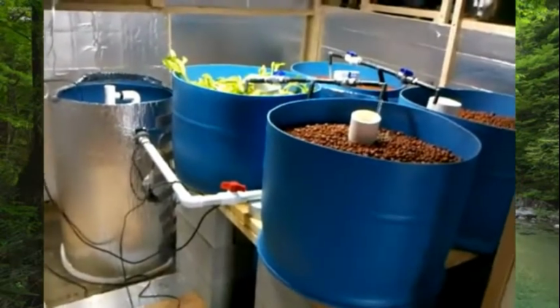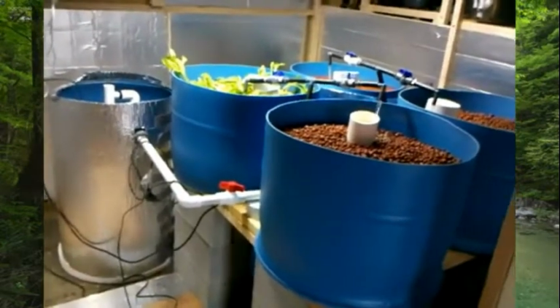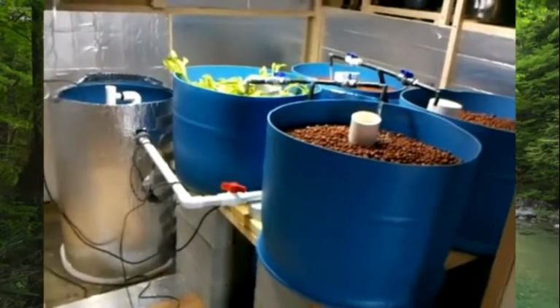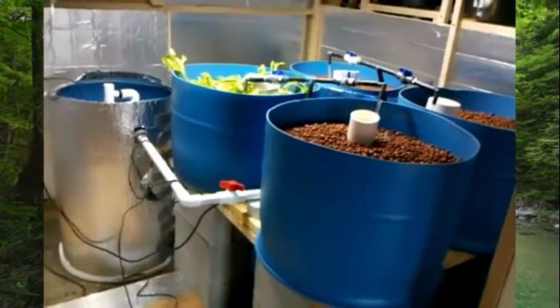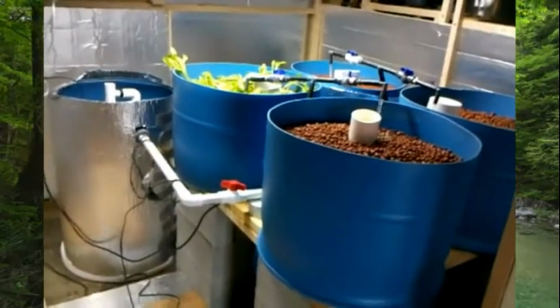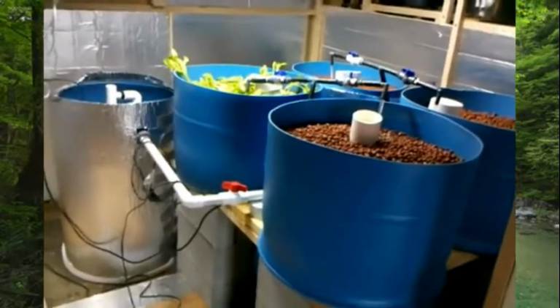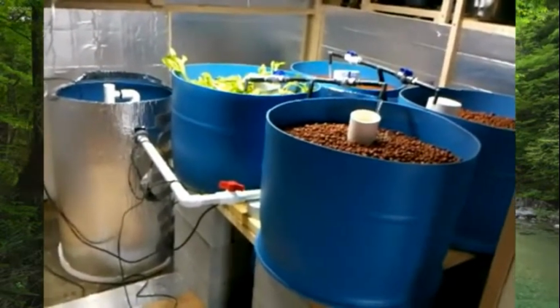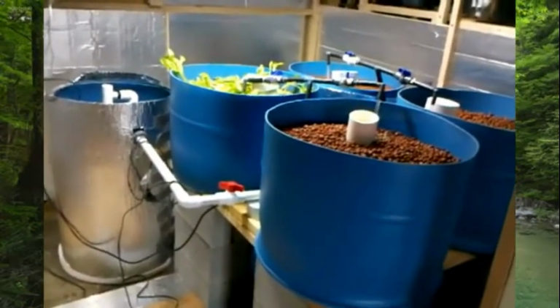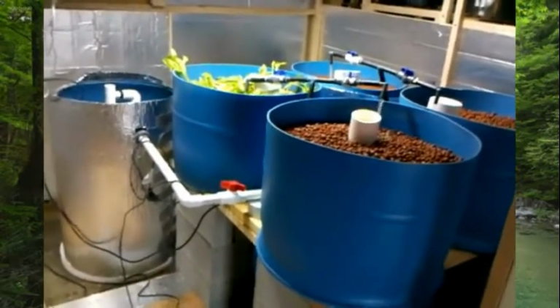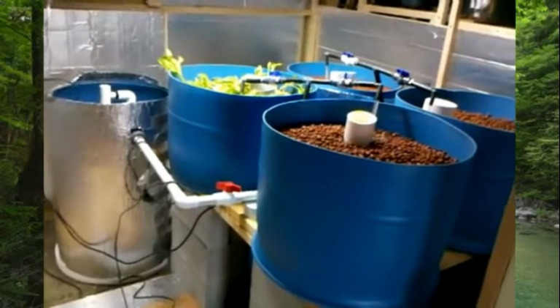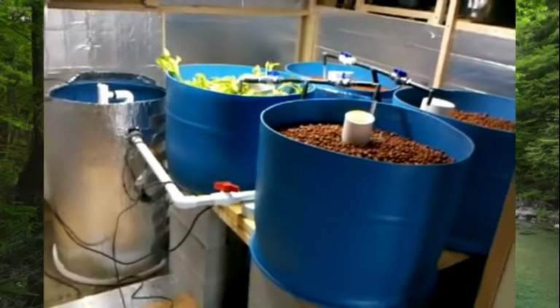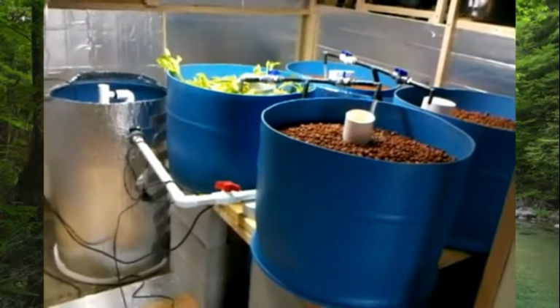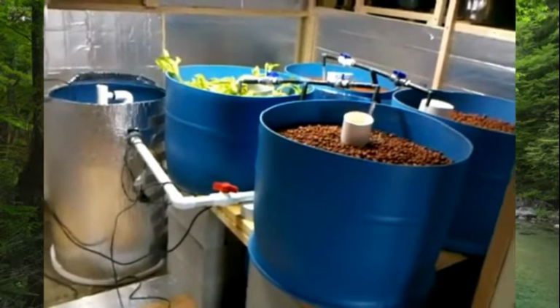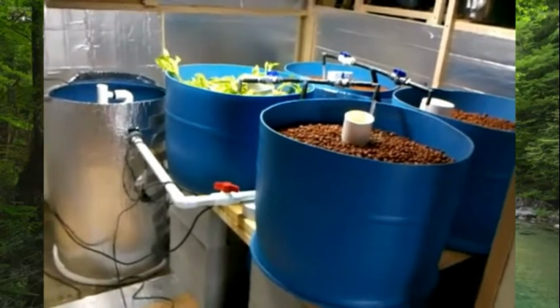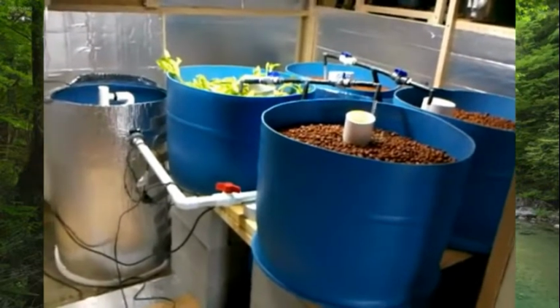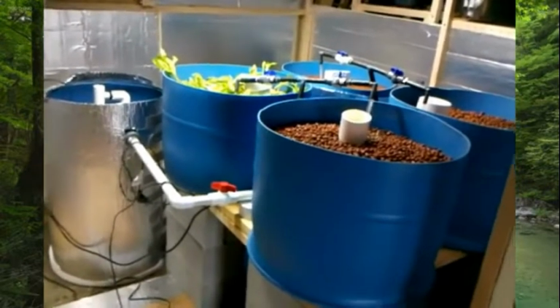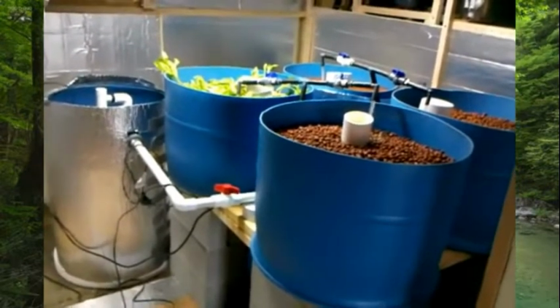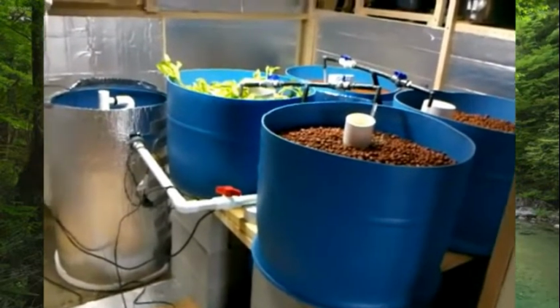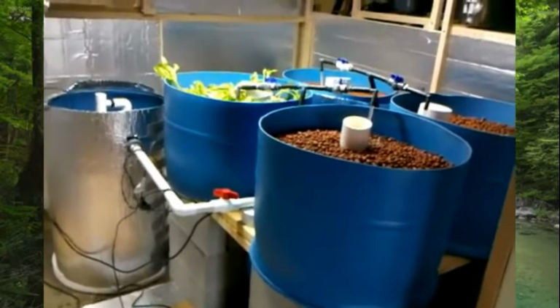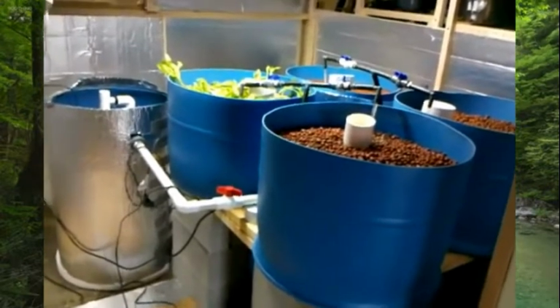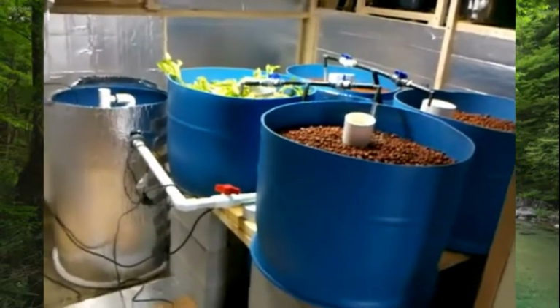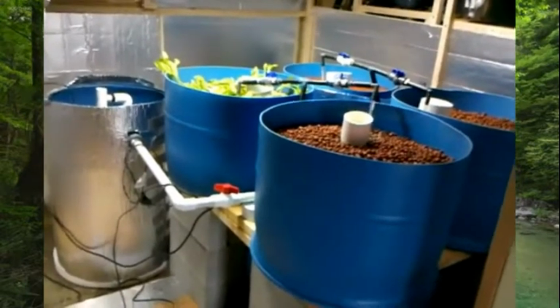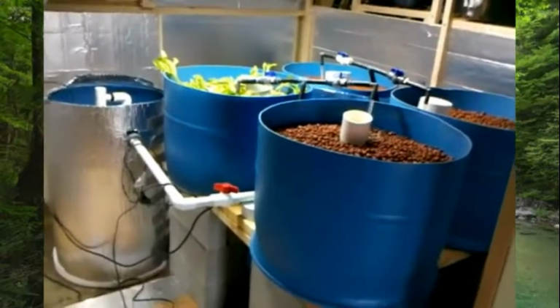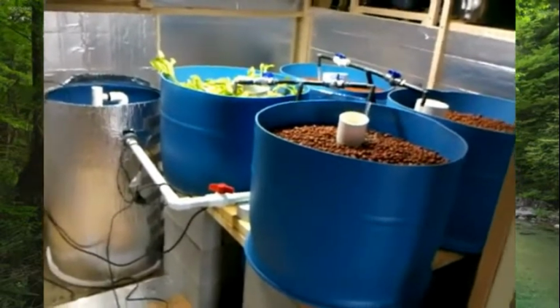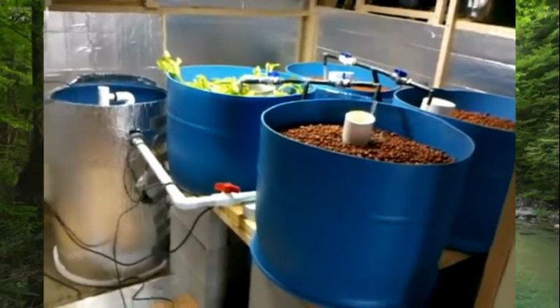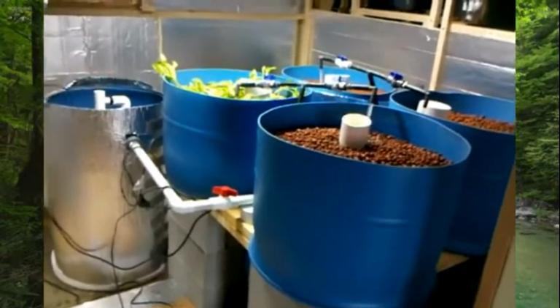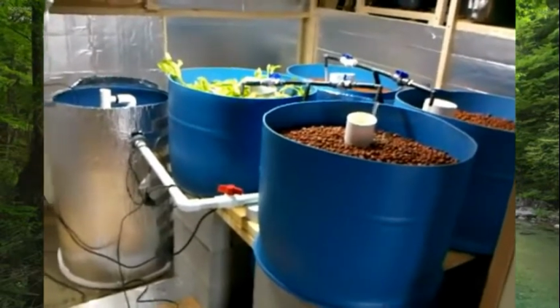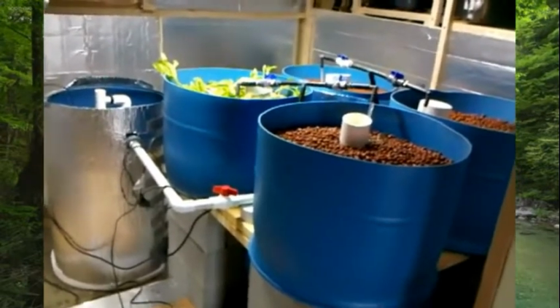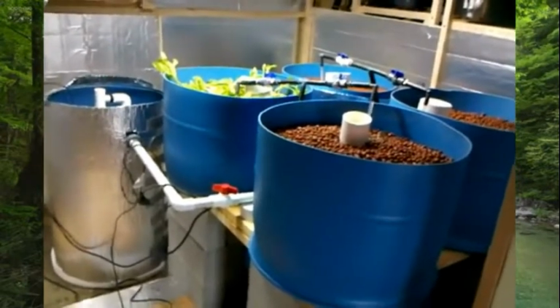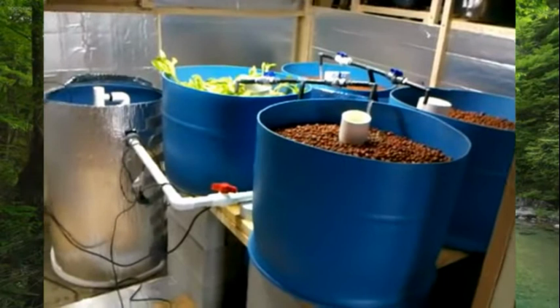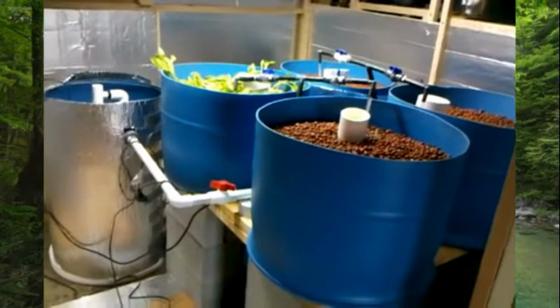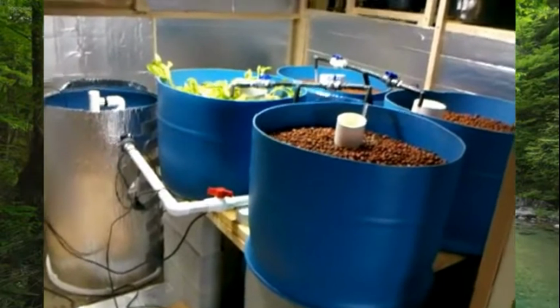Hi everybody, this is Drew at Pyramid Pure Foods in Ashland, Oregon. I'm taking a little bit of video today of our Pilot Aquaponics System.